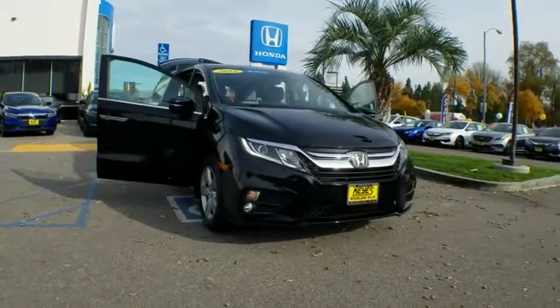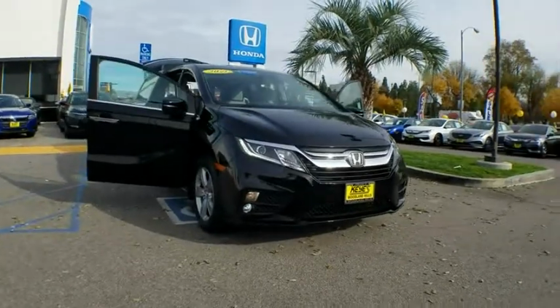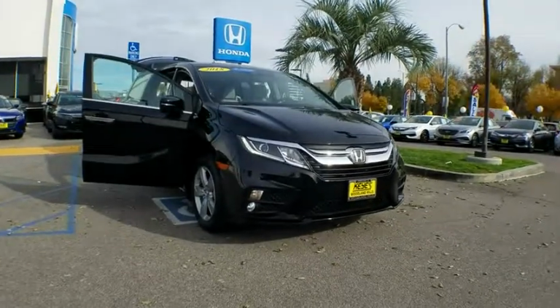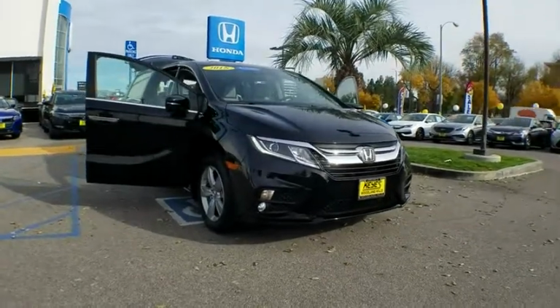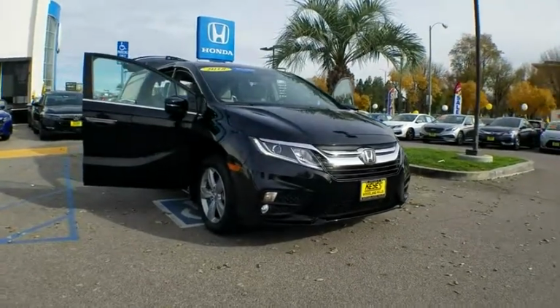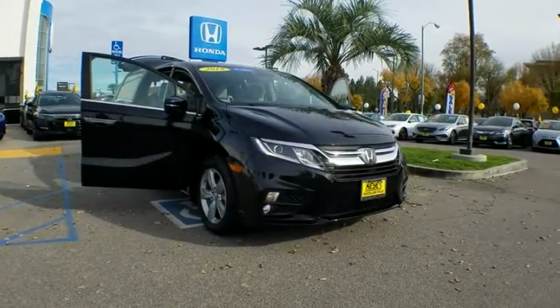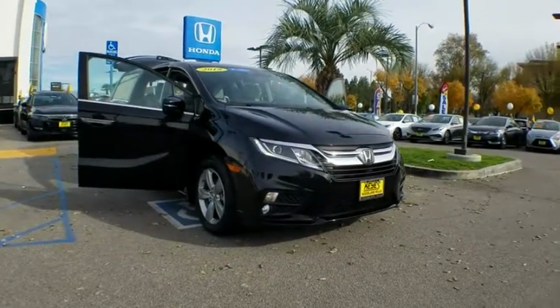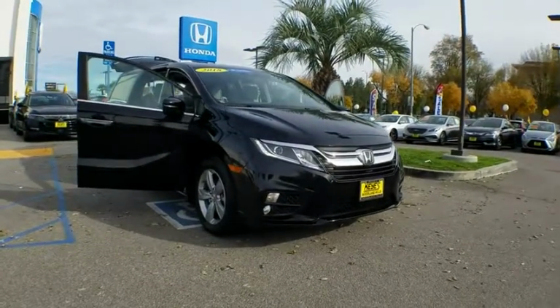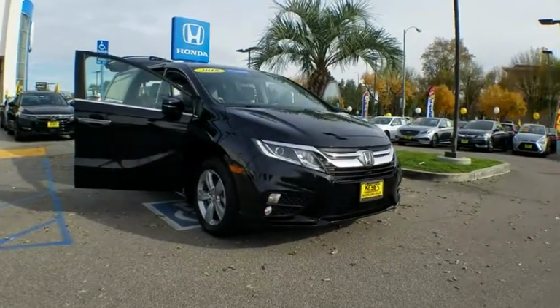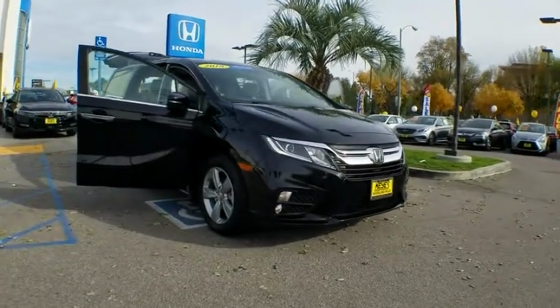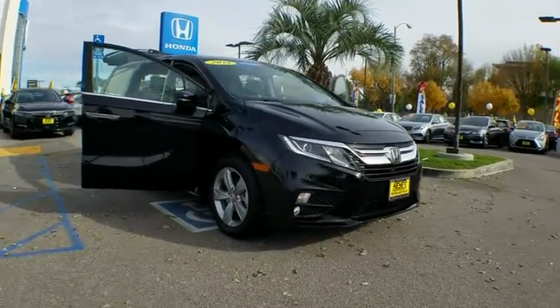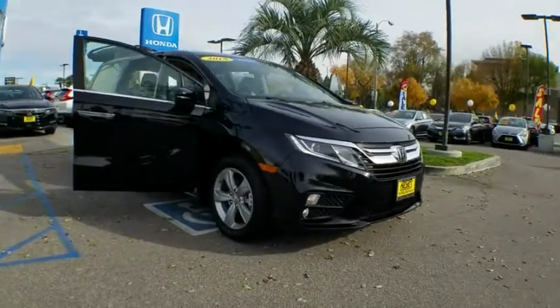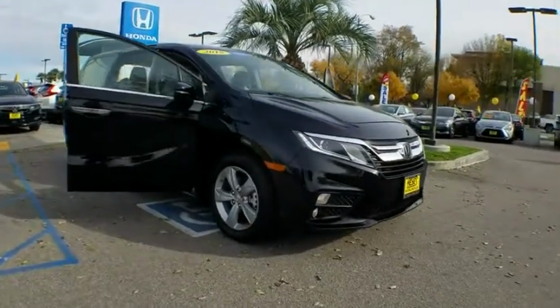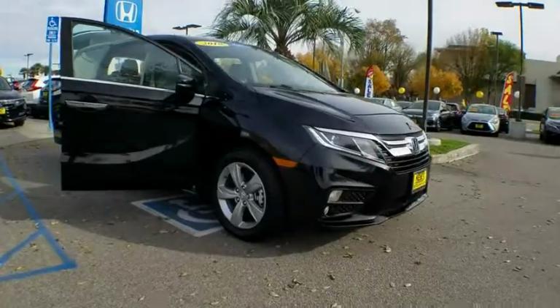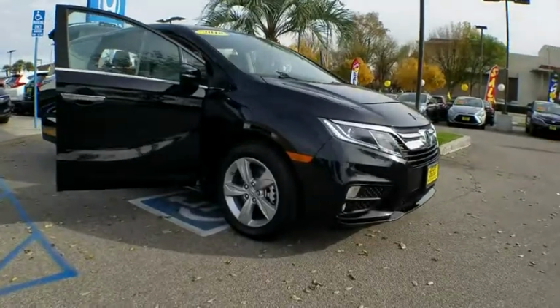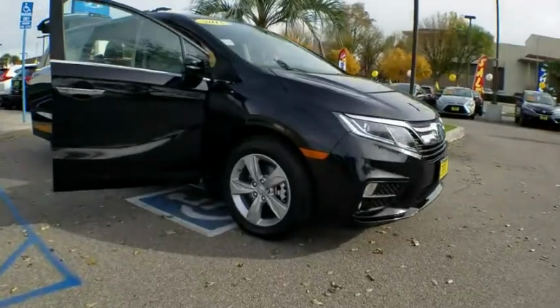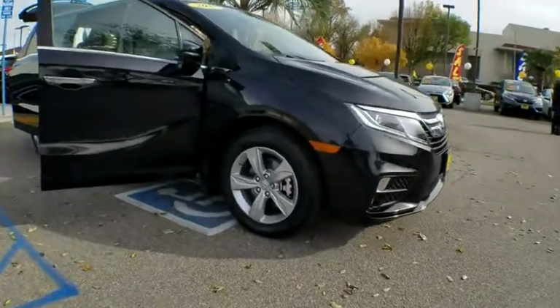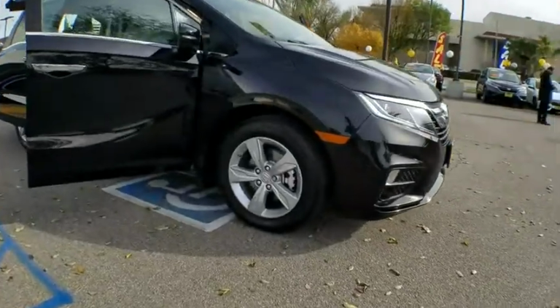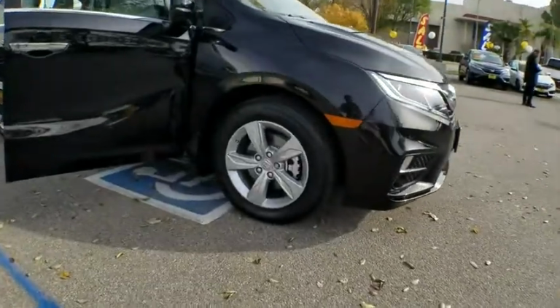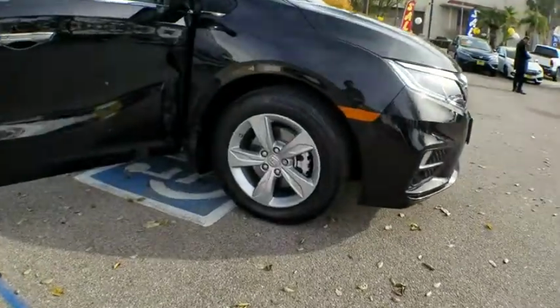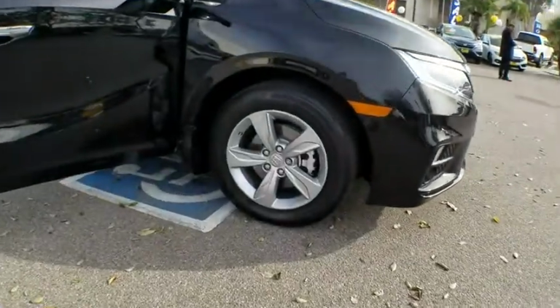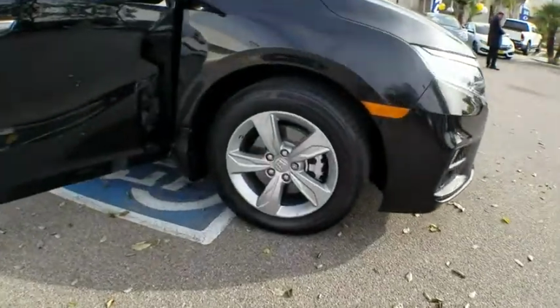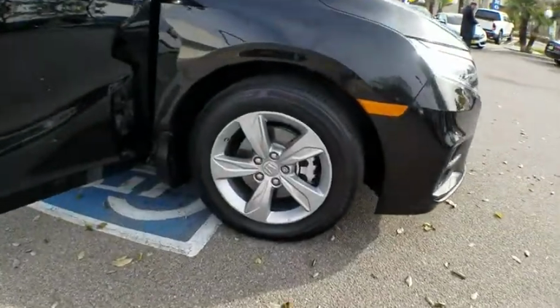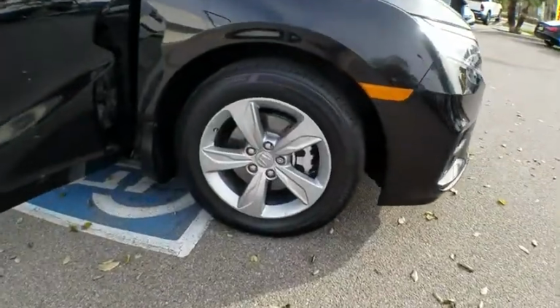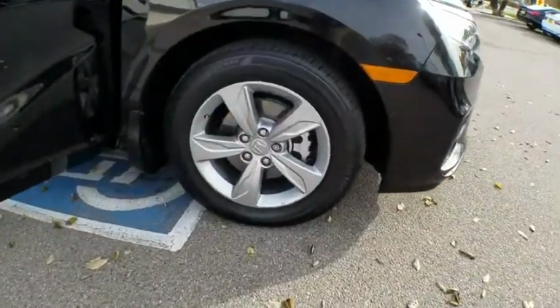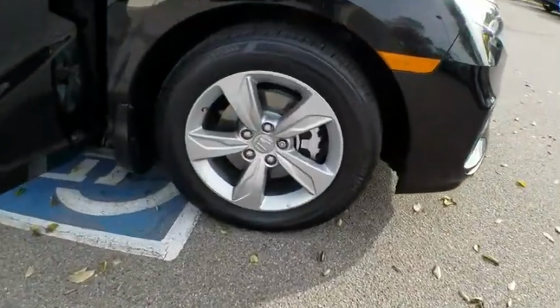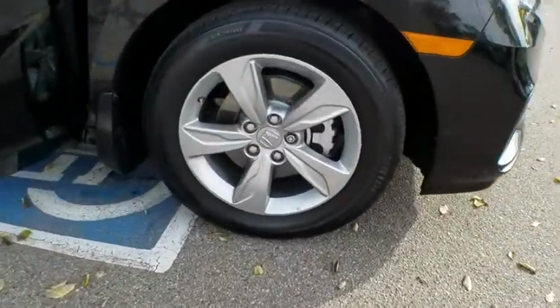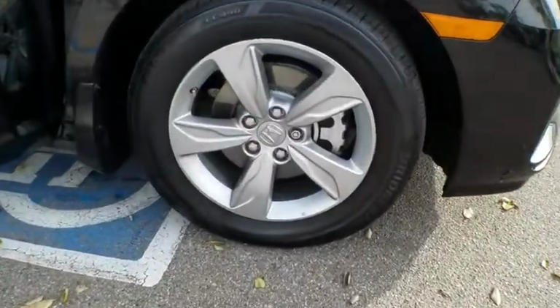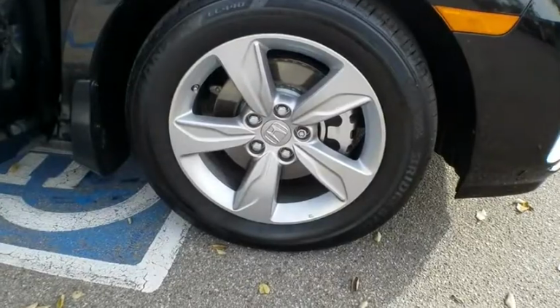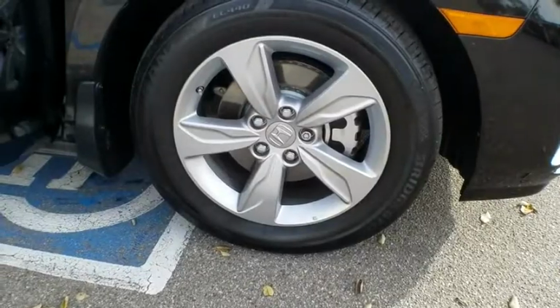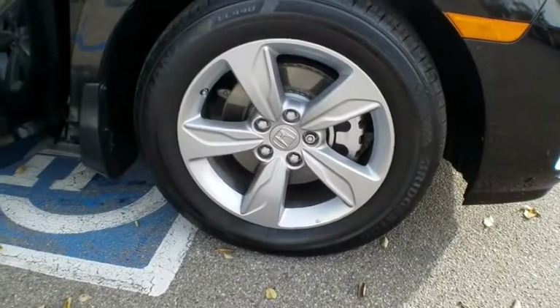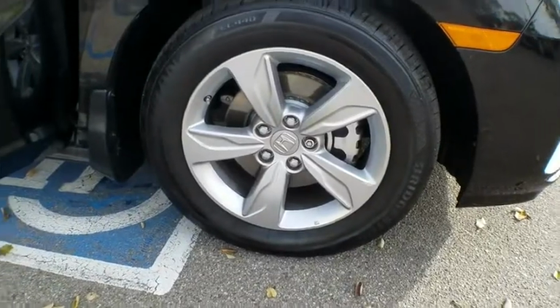This vehicle has less than 15,000 miles. Here are some of this vehicle's great options: navigation system, heated seats, backup camera, leather-wrapped steering wheel, Bluetooth, and leather.